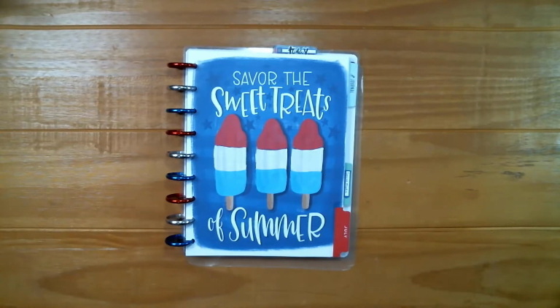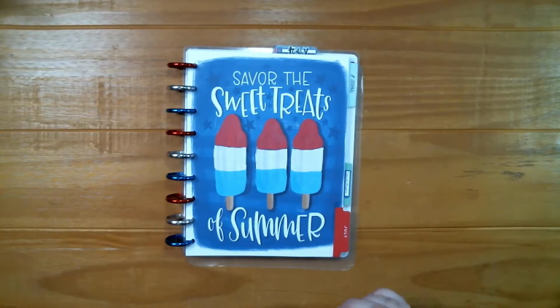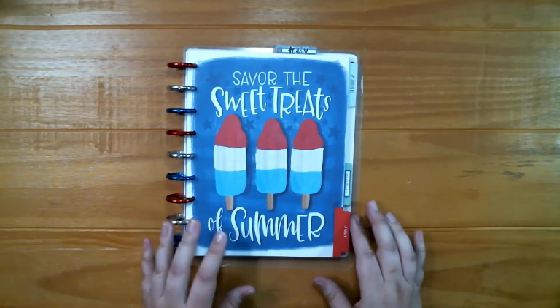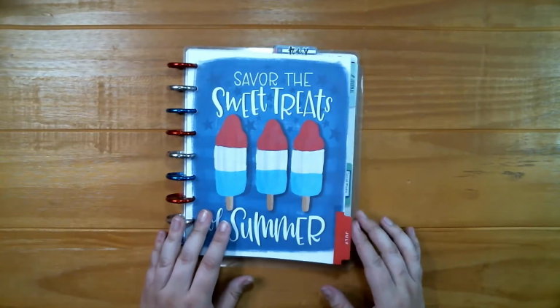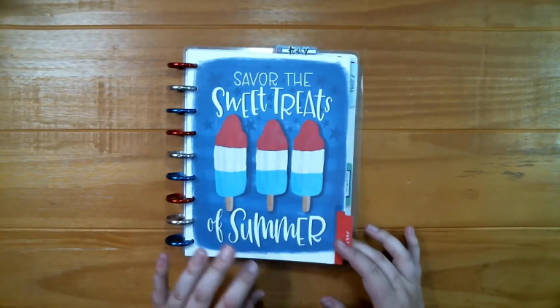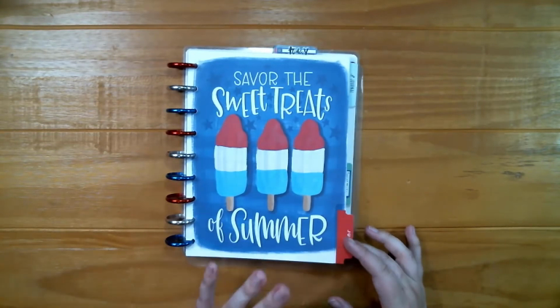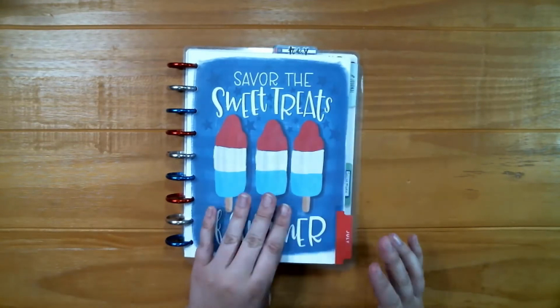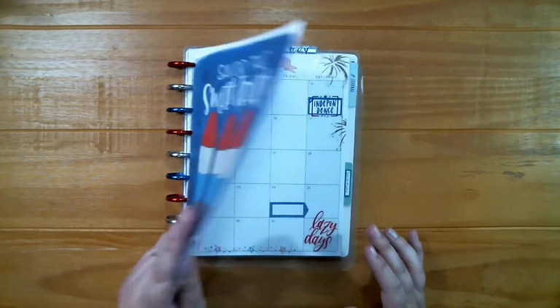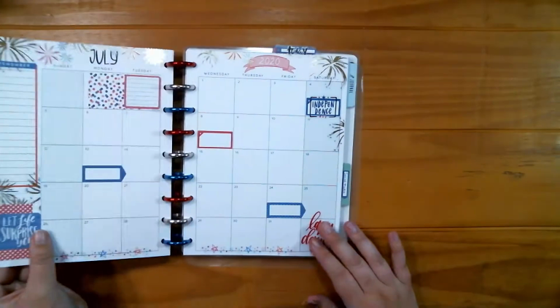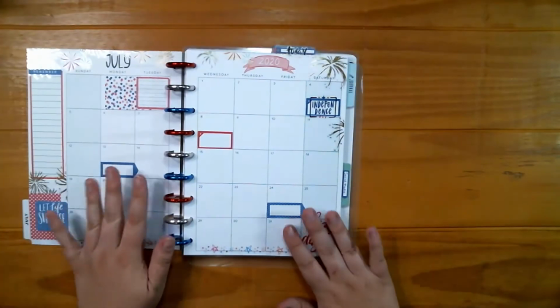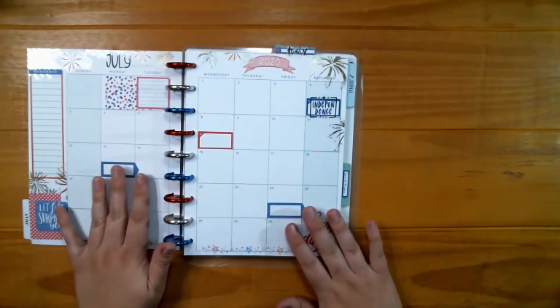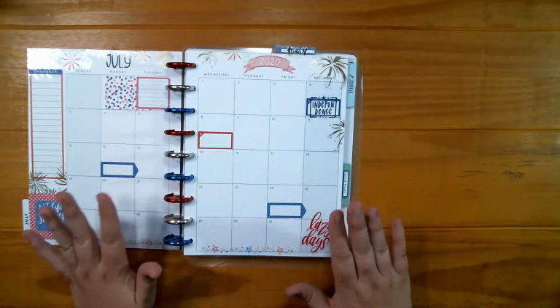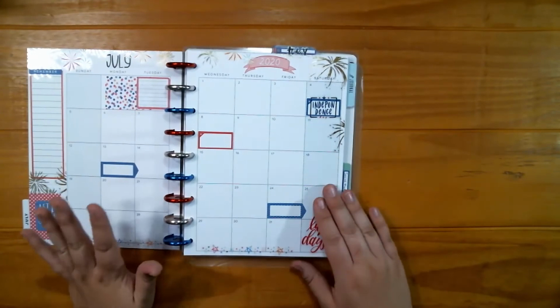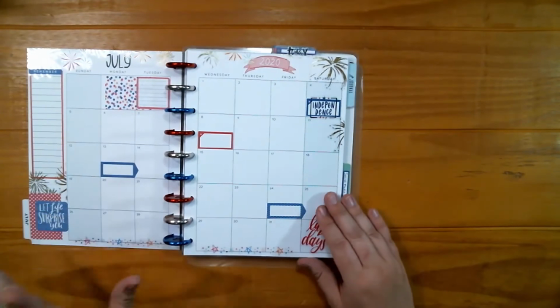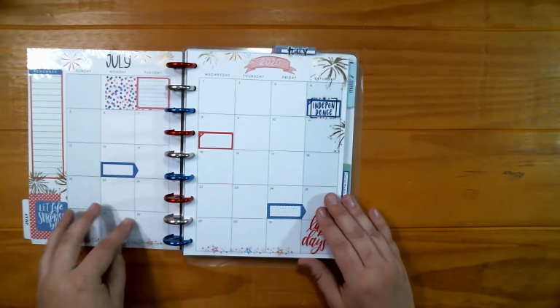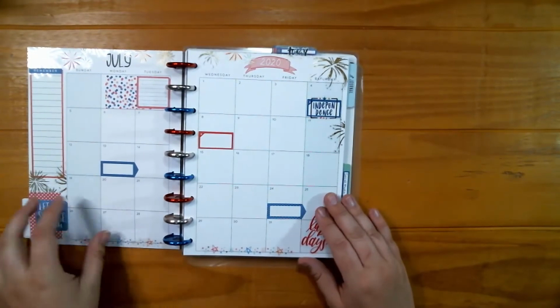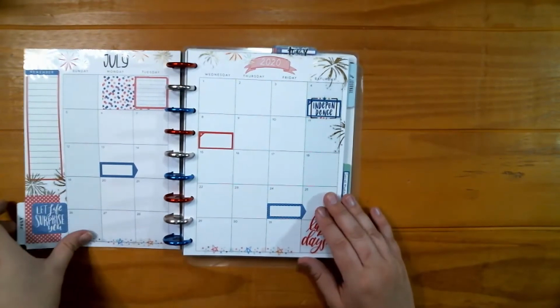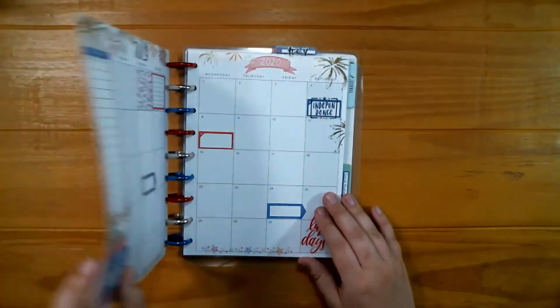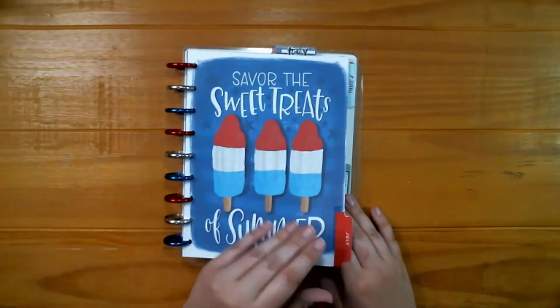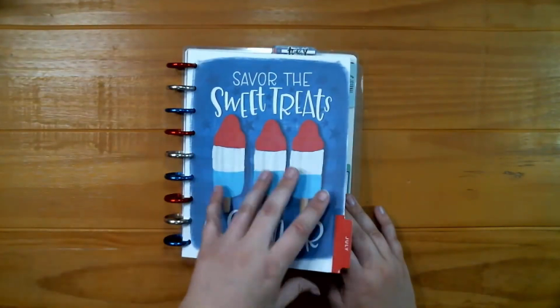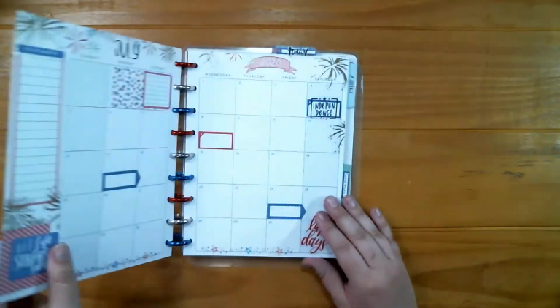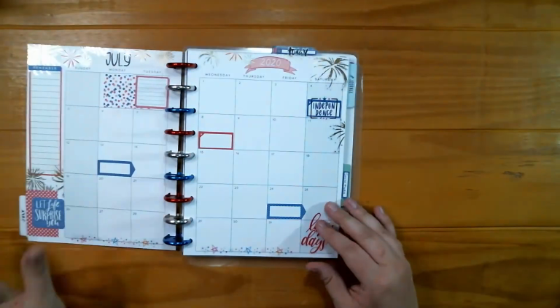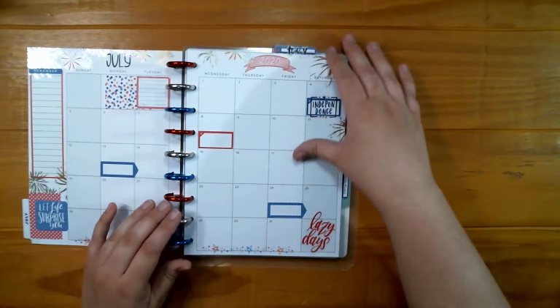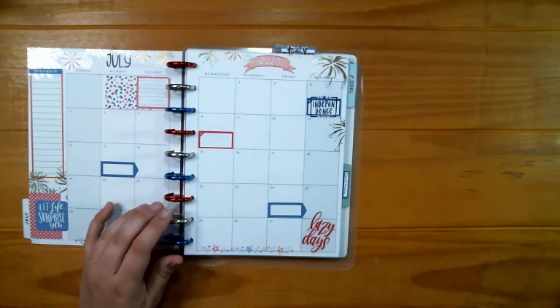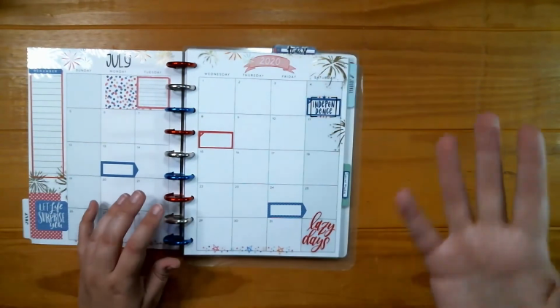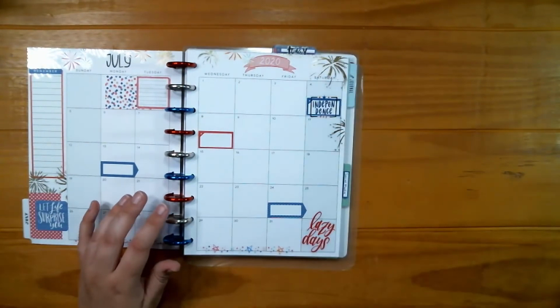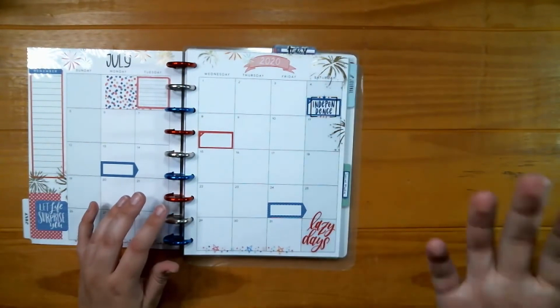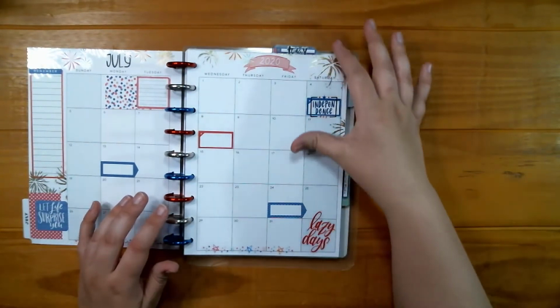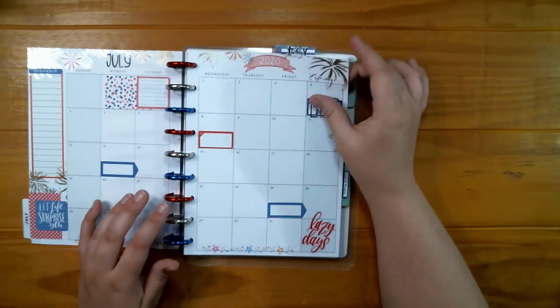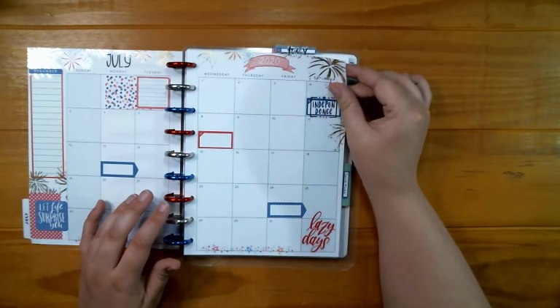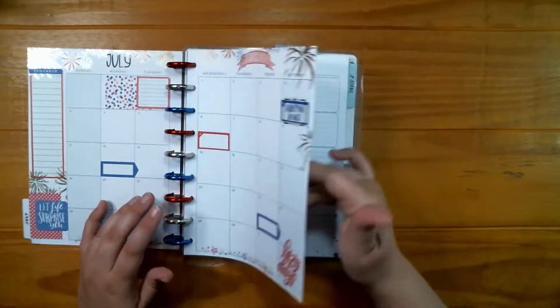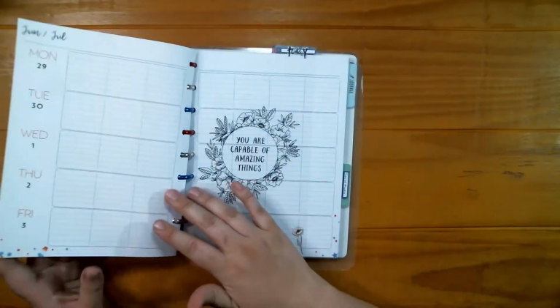Let me show you how this is going to work. This is my divider for July and this is my July monthly, which I still use — I'm writing down a memory. I will switch over my monthly tab when I actually move into July.